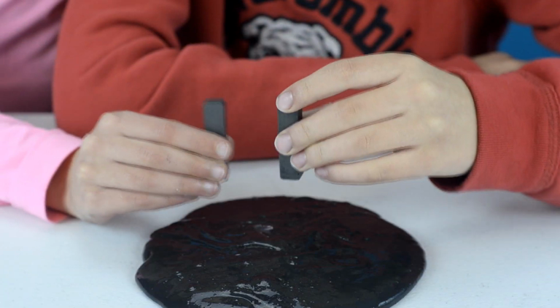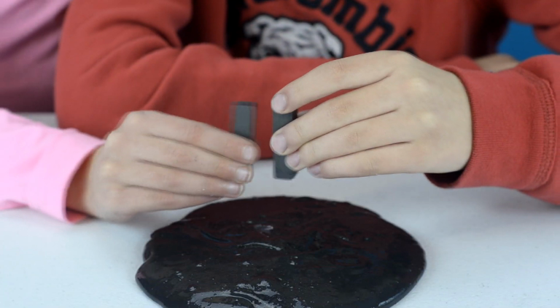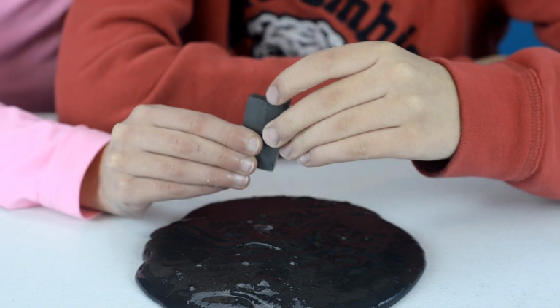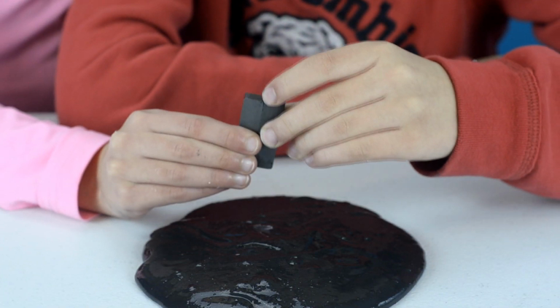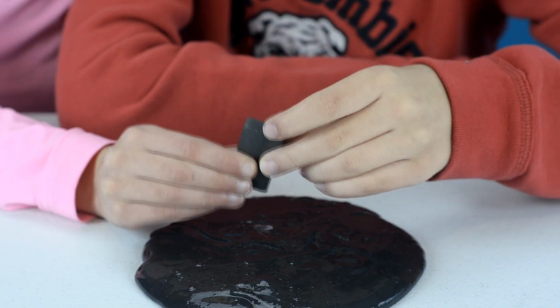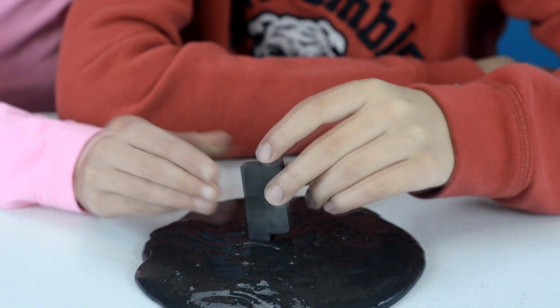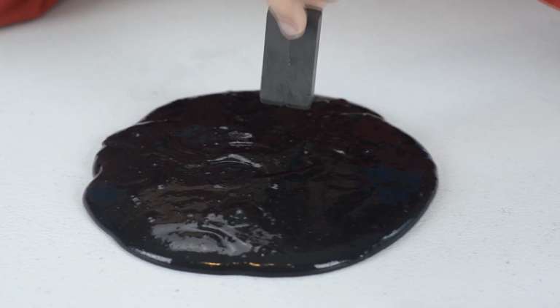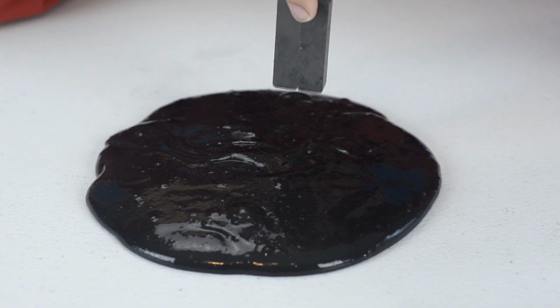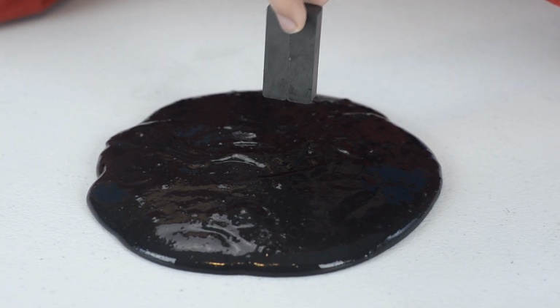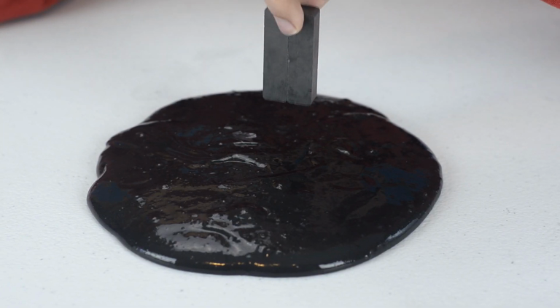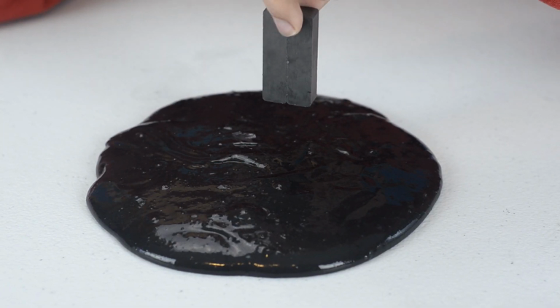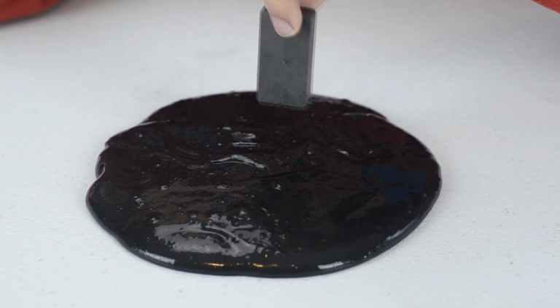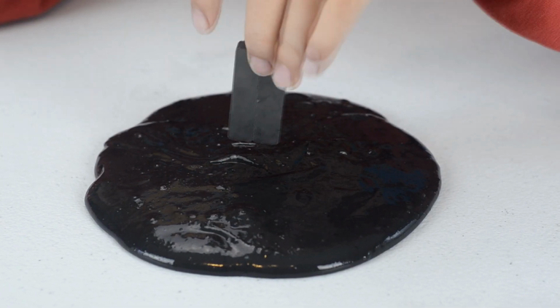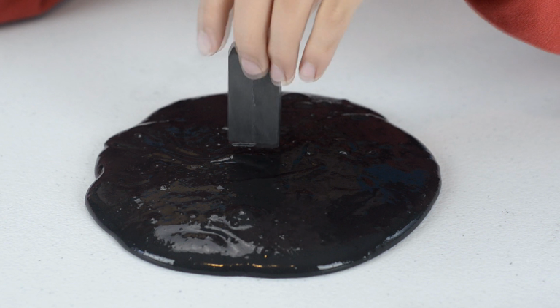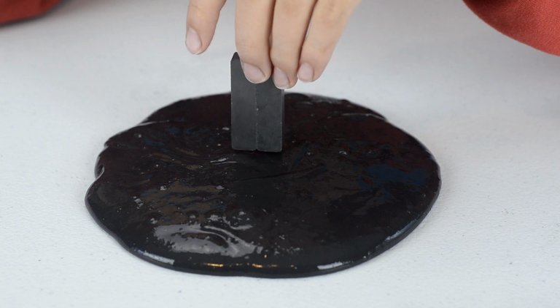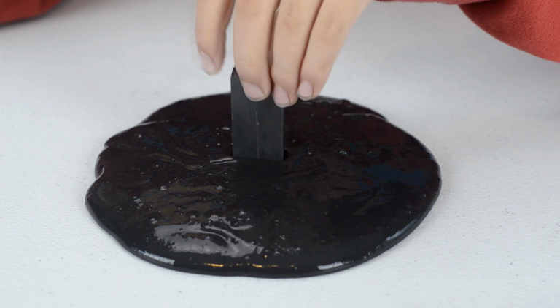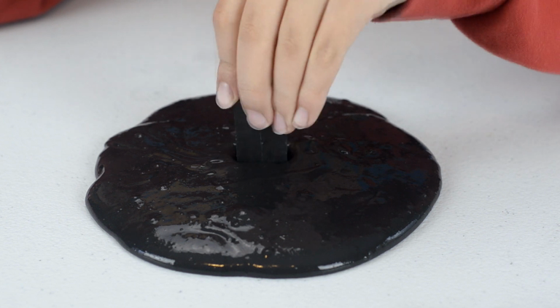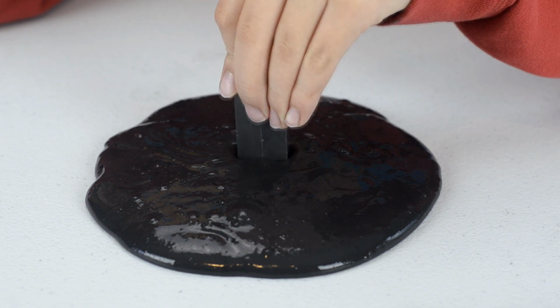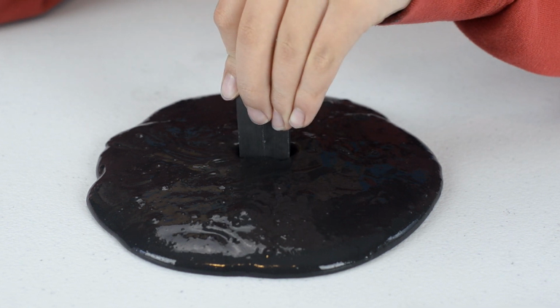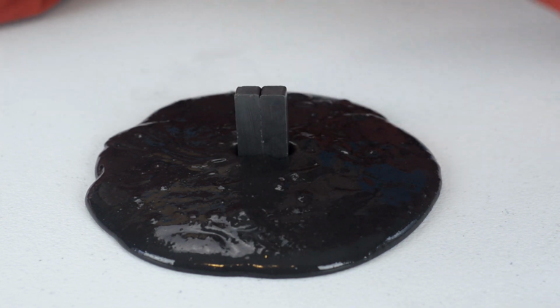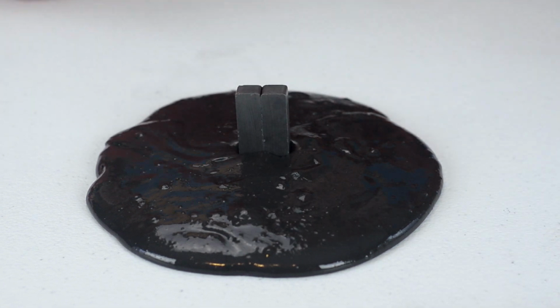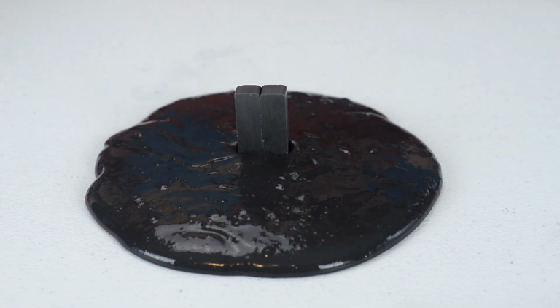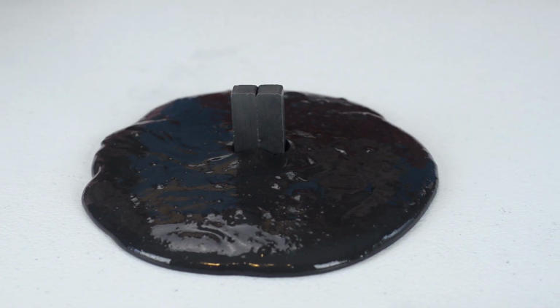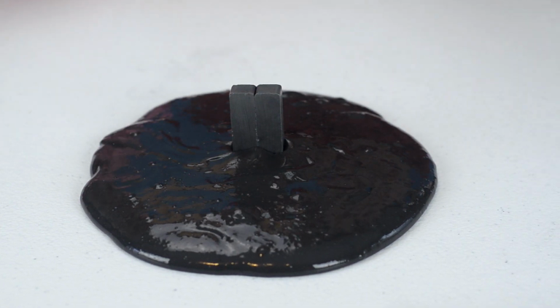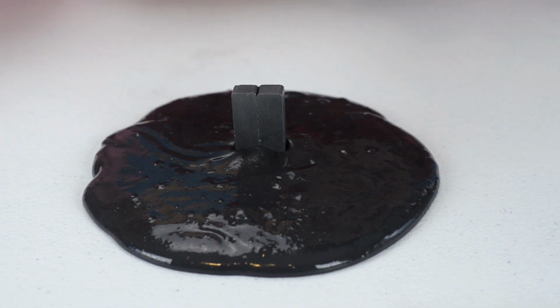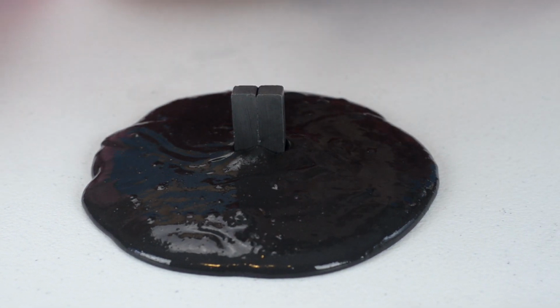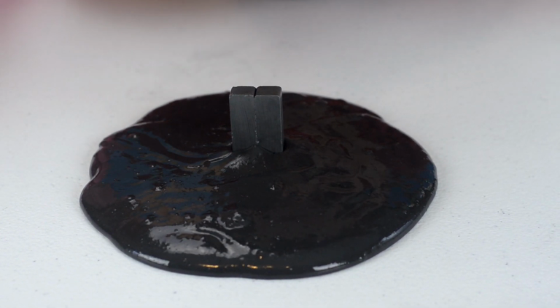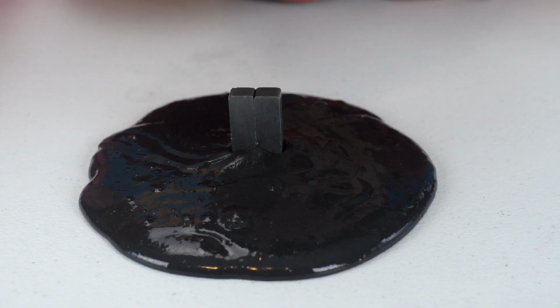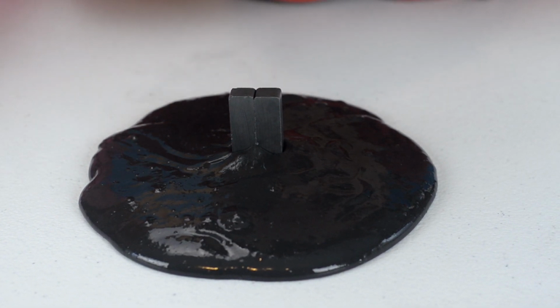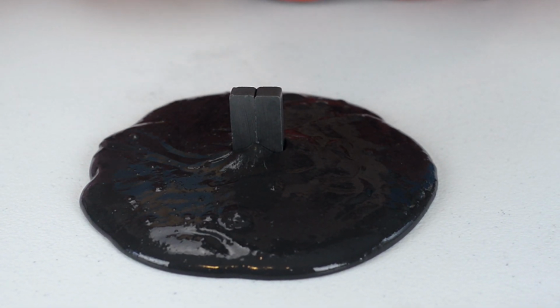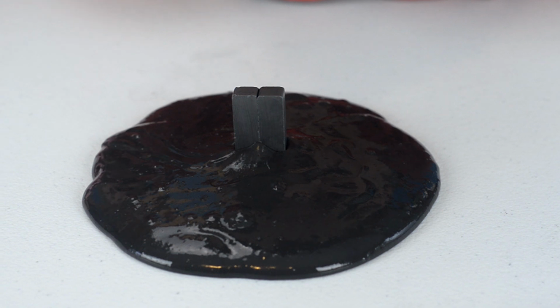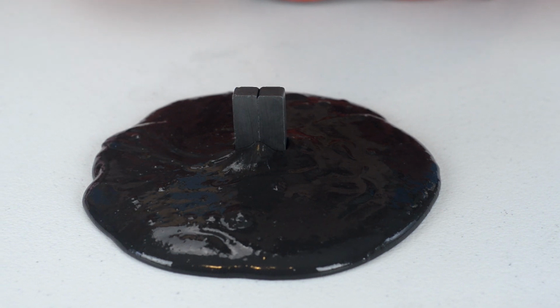First we need to combine our magnets, and now we're just going to put them in. For better or worse it's going to be the coolest thing ever. It's like it's crawling up!